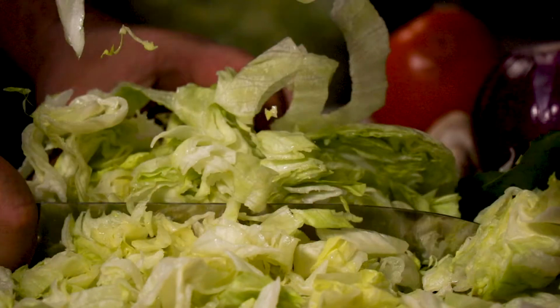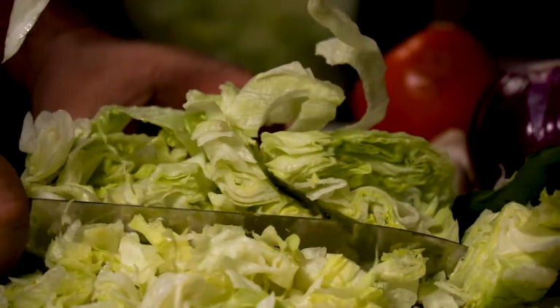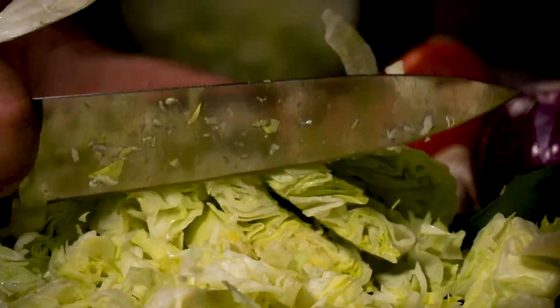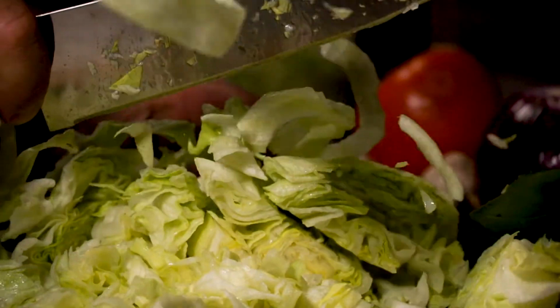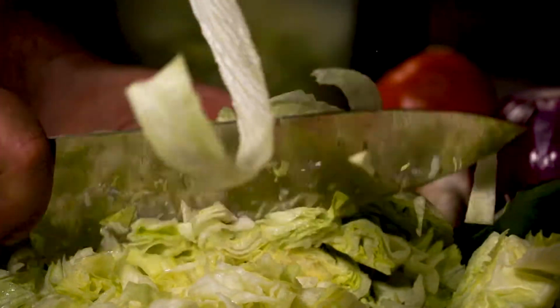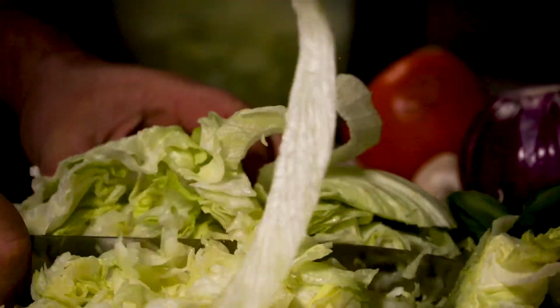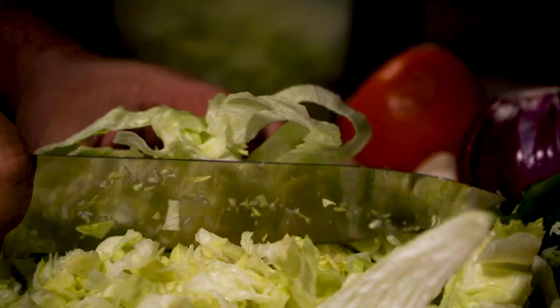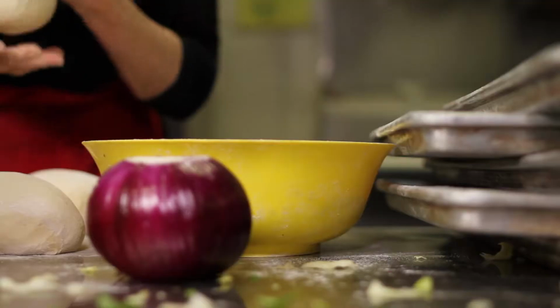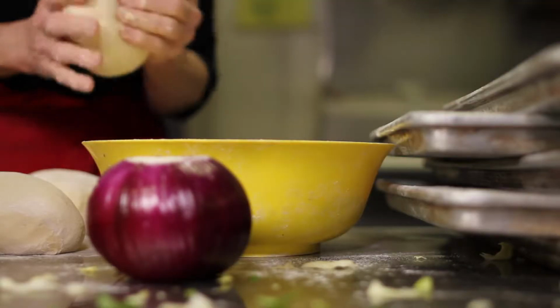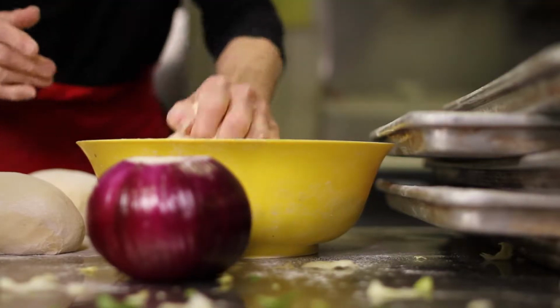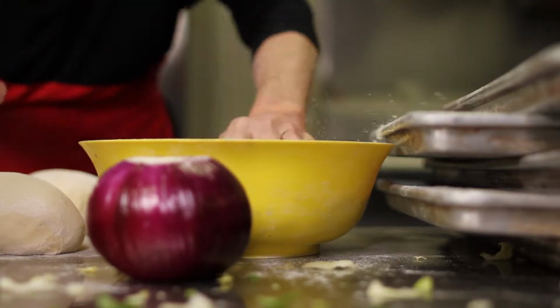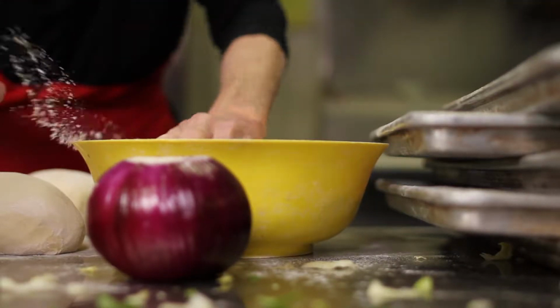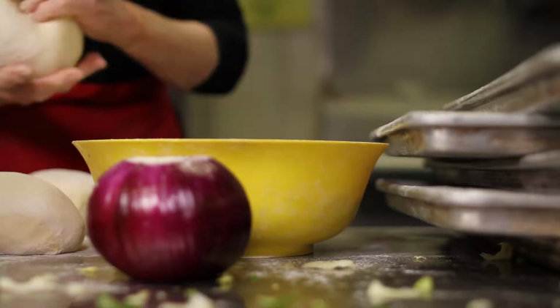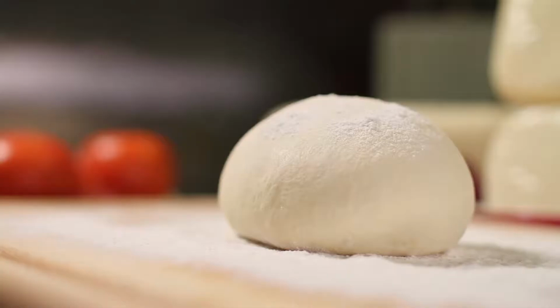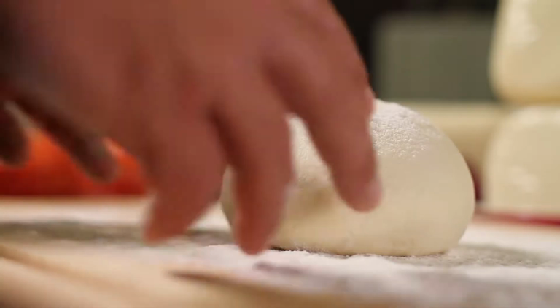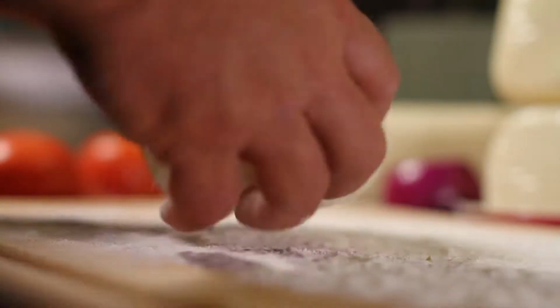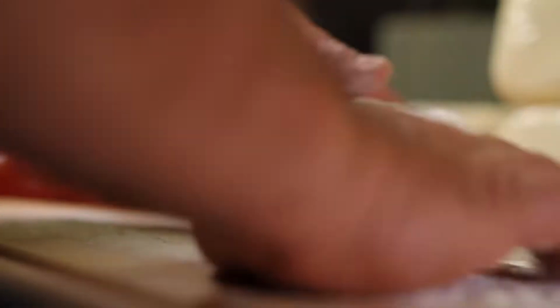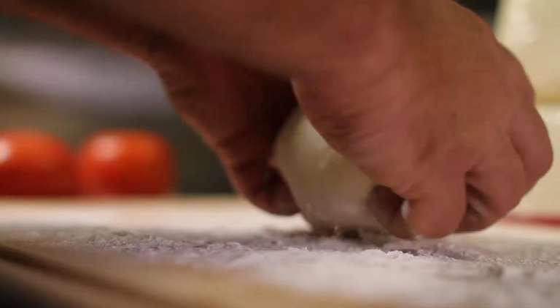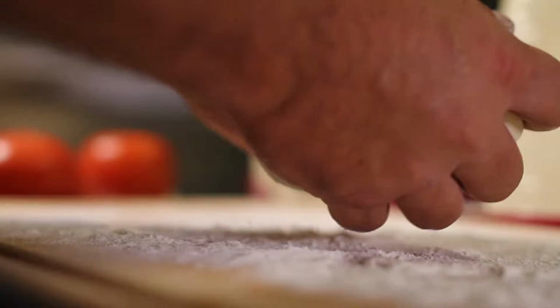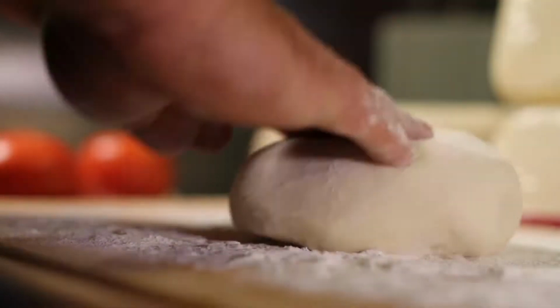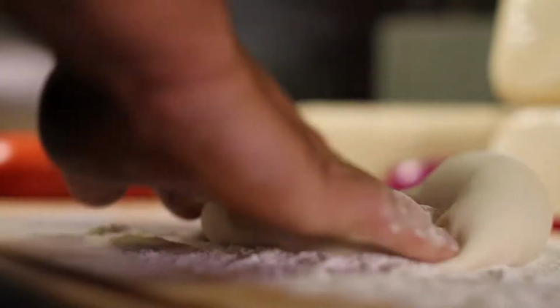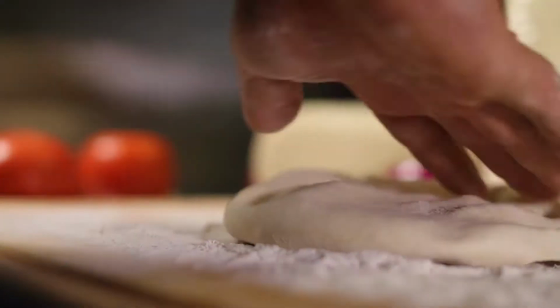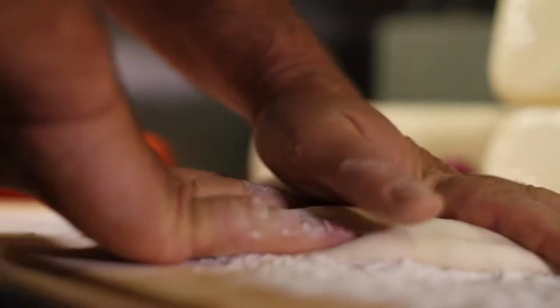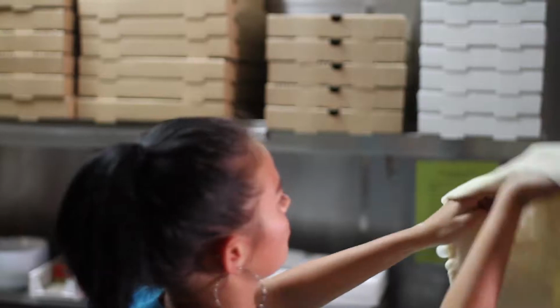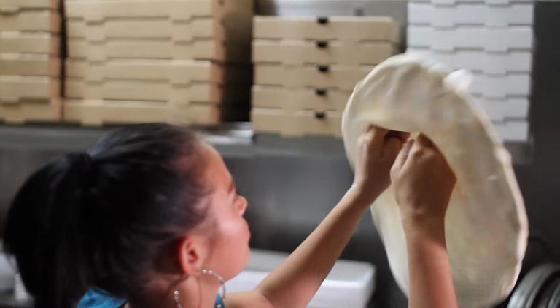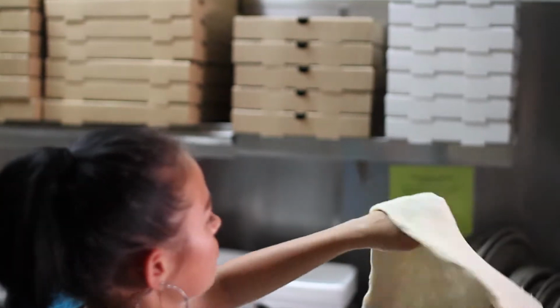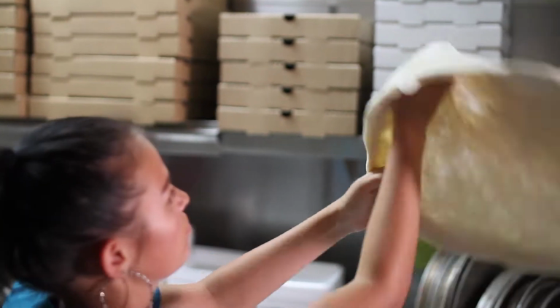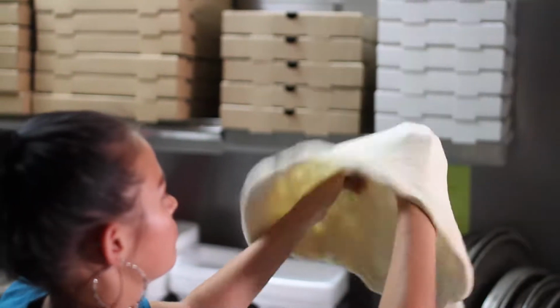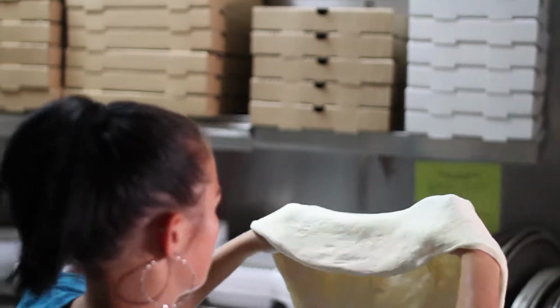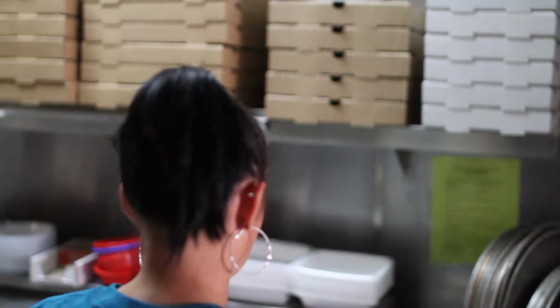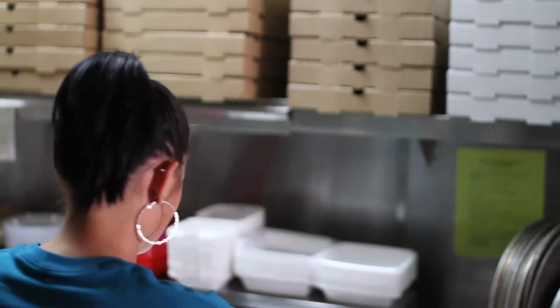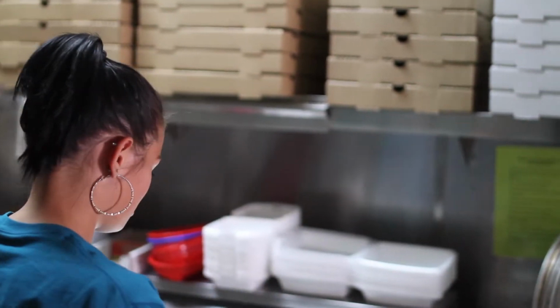Our secret family recipes use only the best ingredients, but that's only the beginning. We take all that goodness and combine it with our homemade, one-of-a-kind pizza dough, always hand-tossed, and our perfectly seasoned pizza sauce.